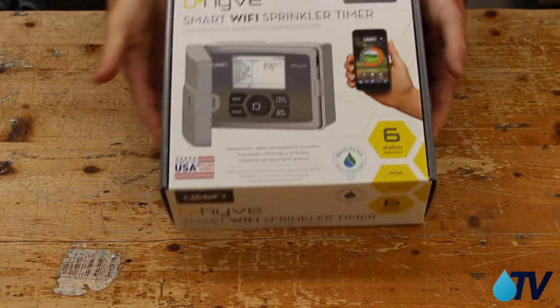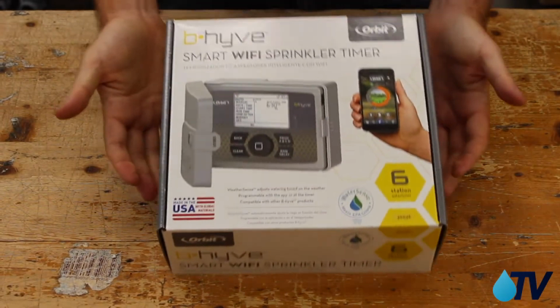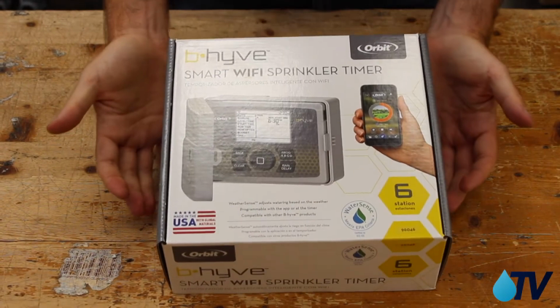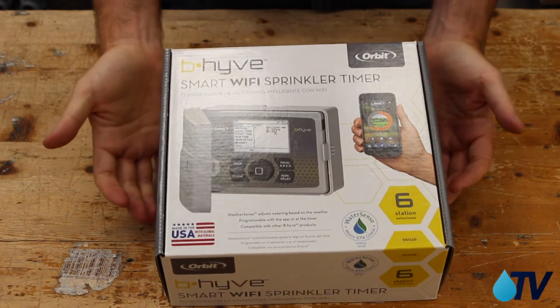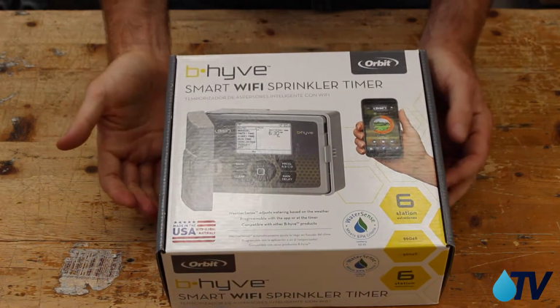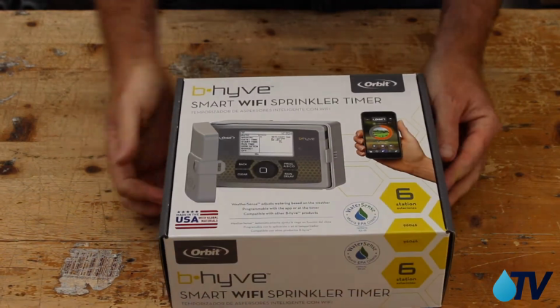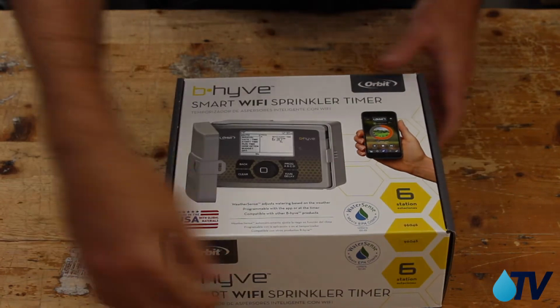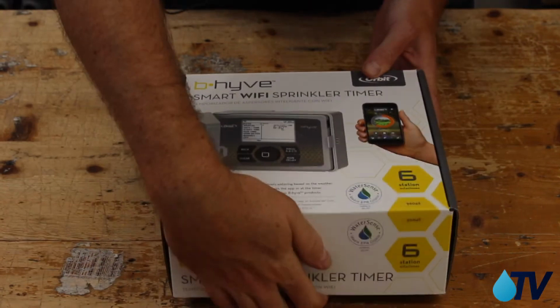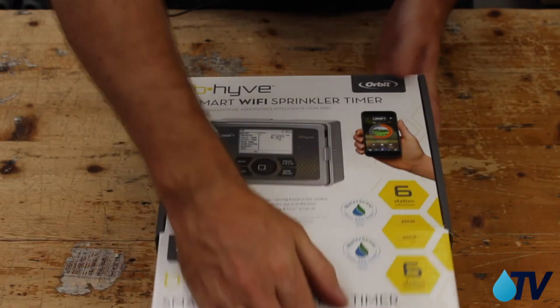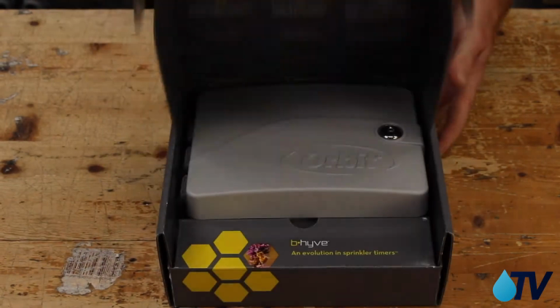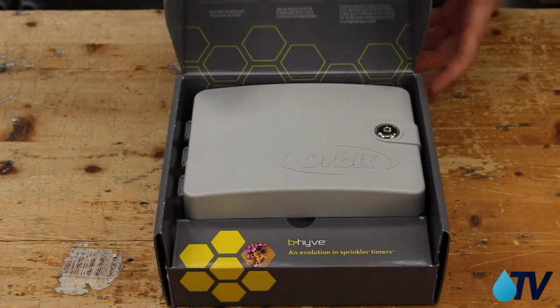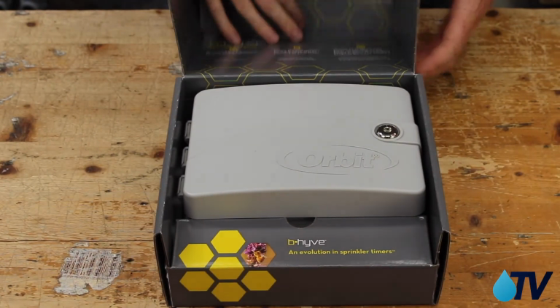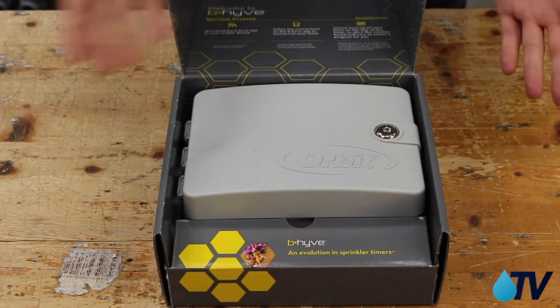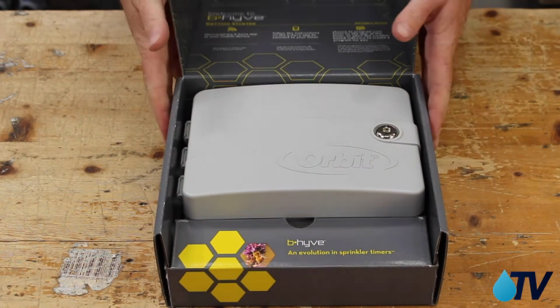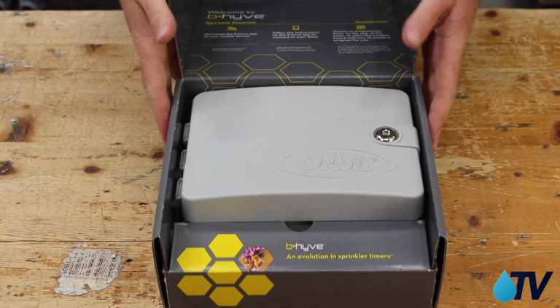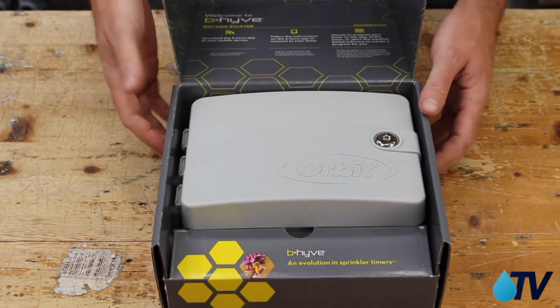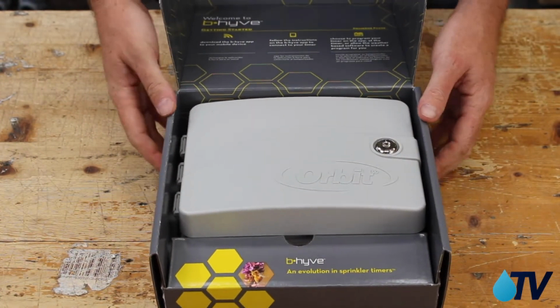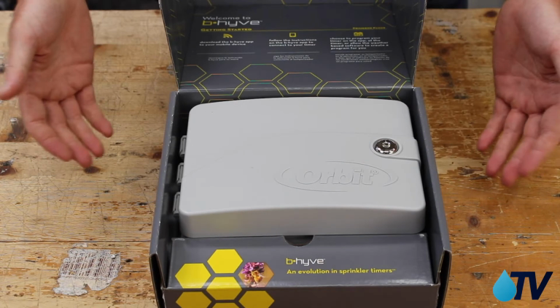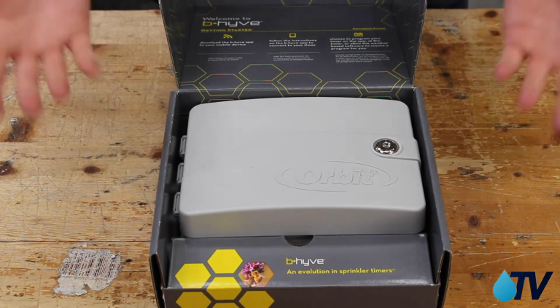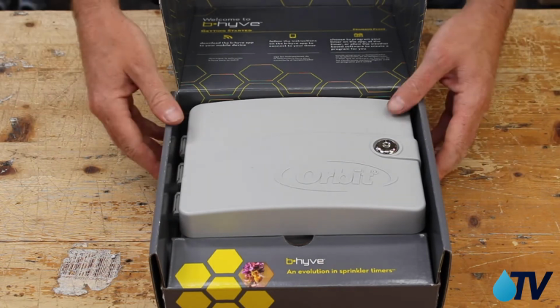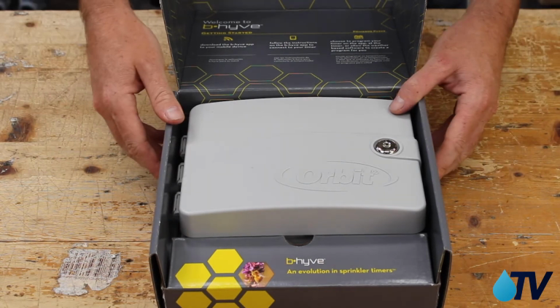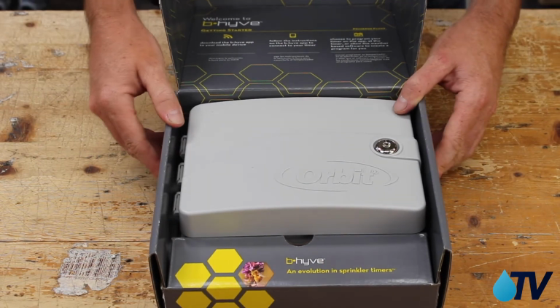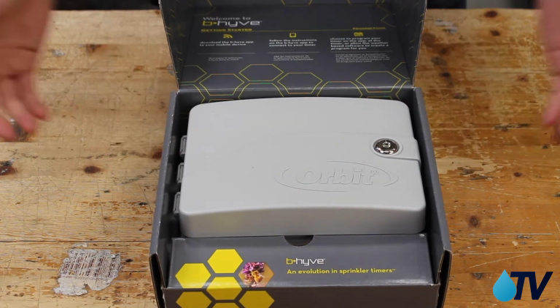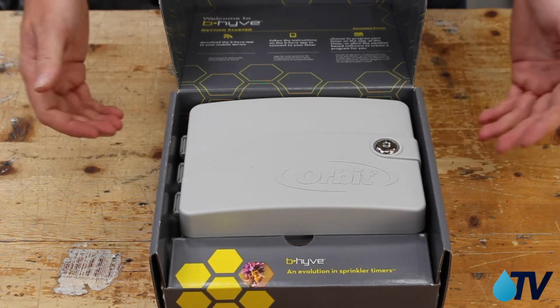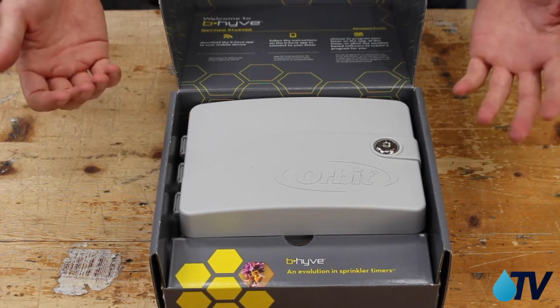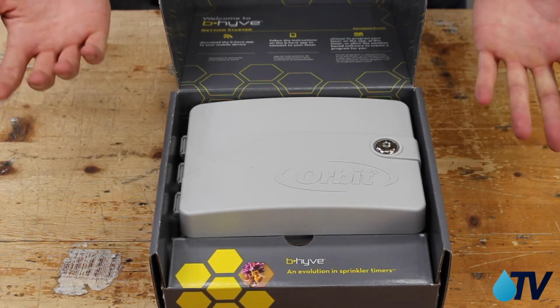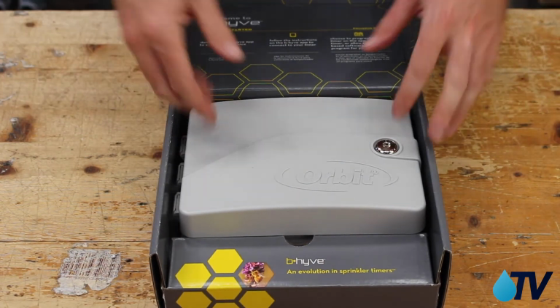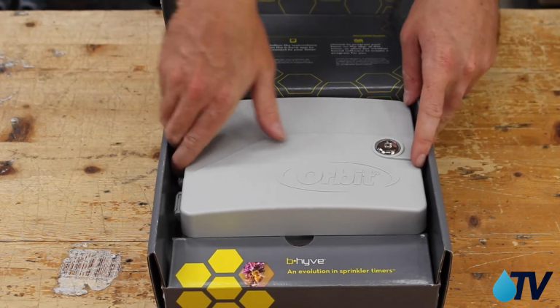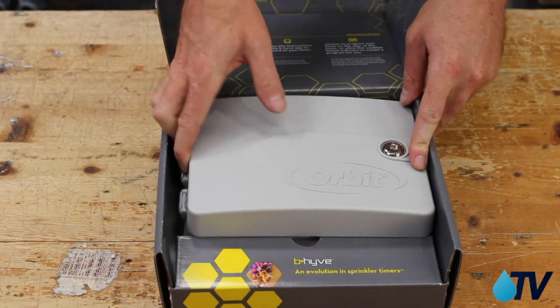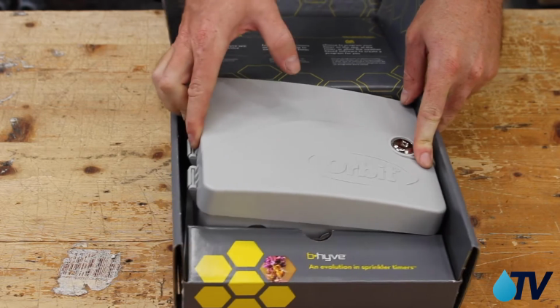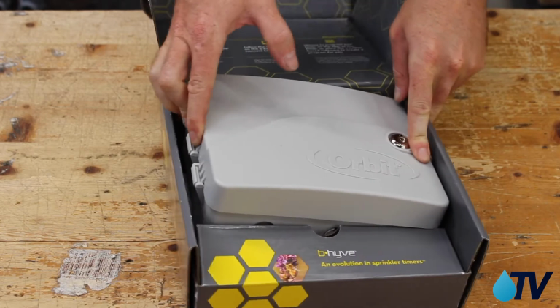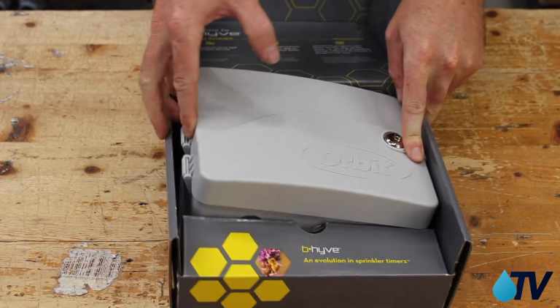Here's our Orbit Beehive controller in the box - let's open that up and have a look. We can control the unit with our phones, and it's also compatible with Amazon Alexa and your Google Assistant.